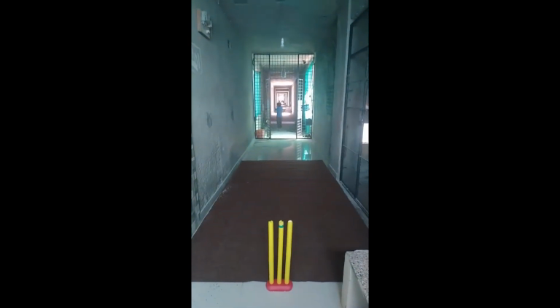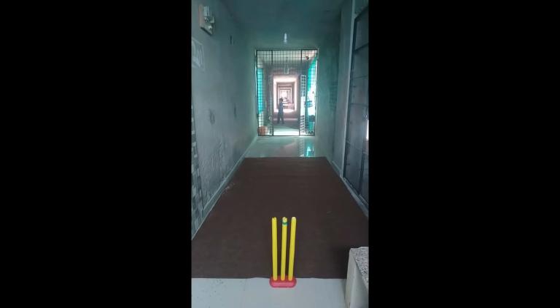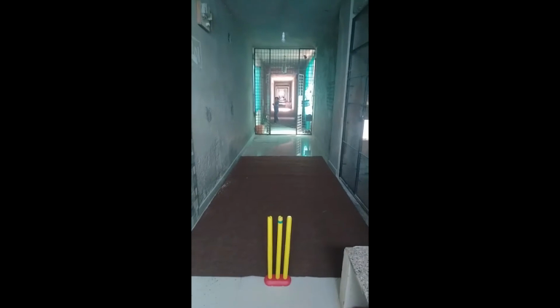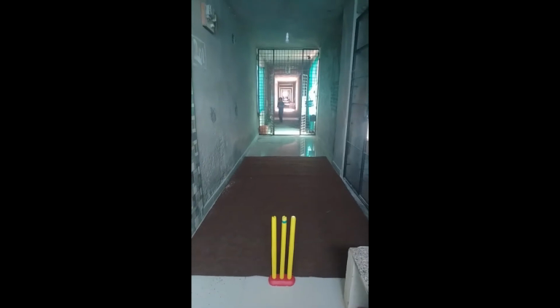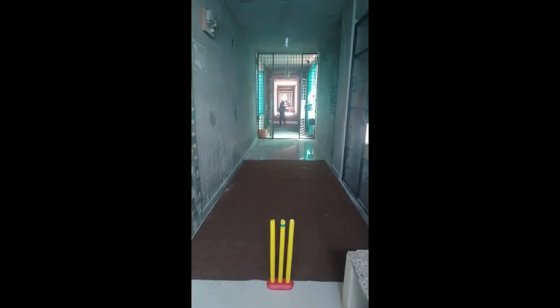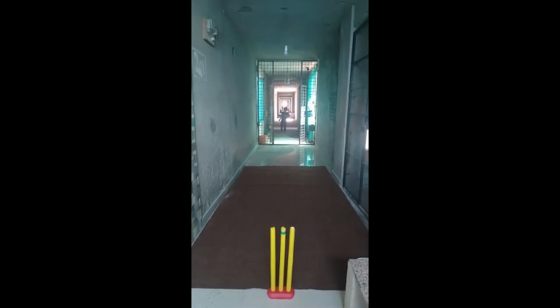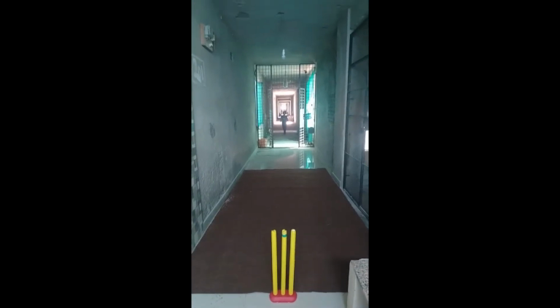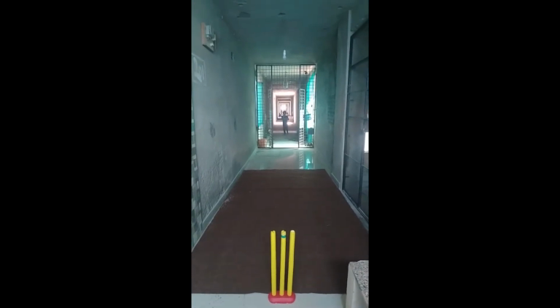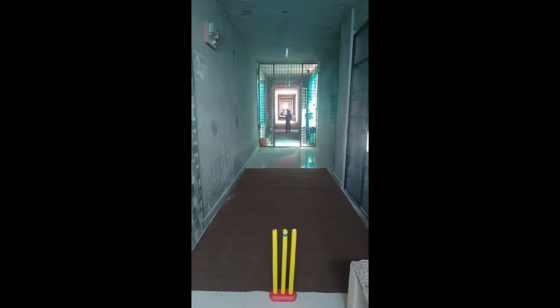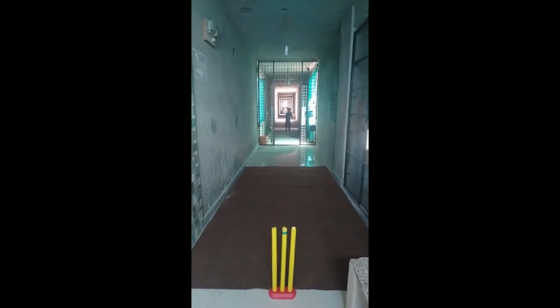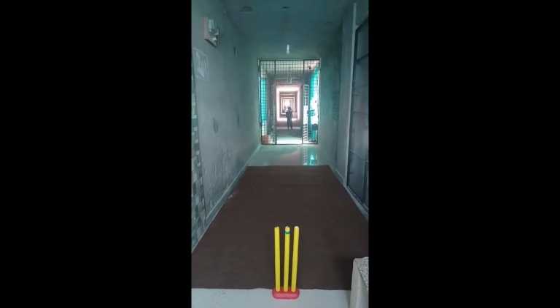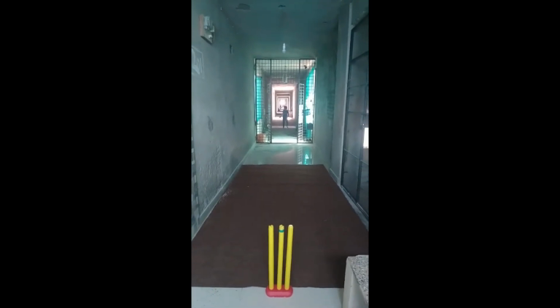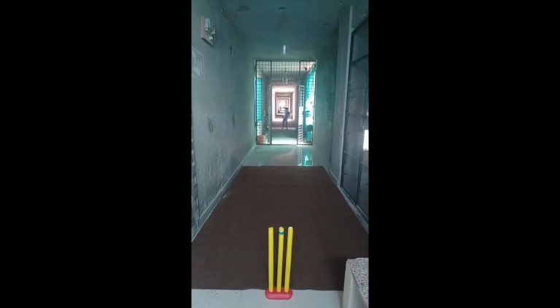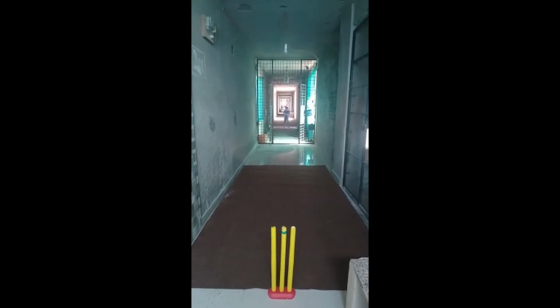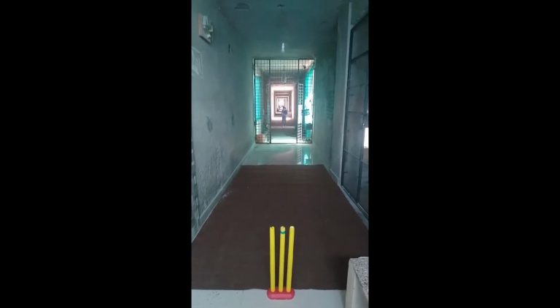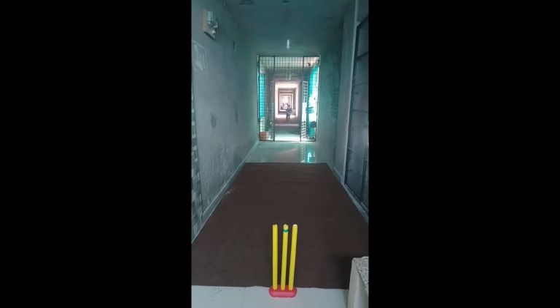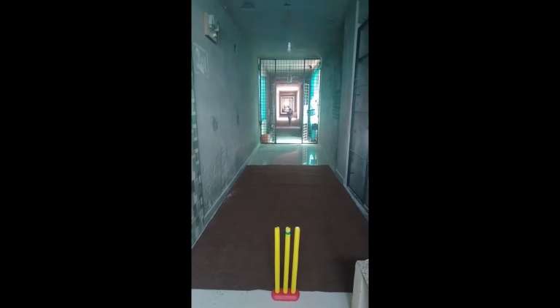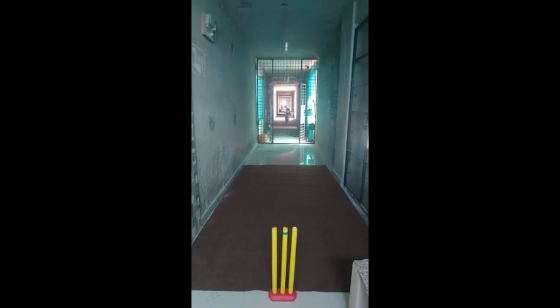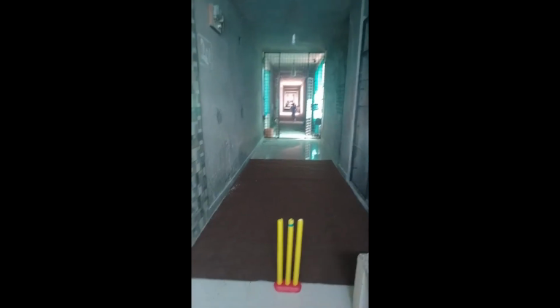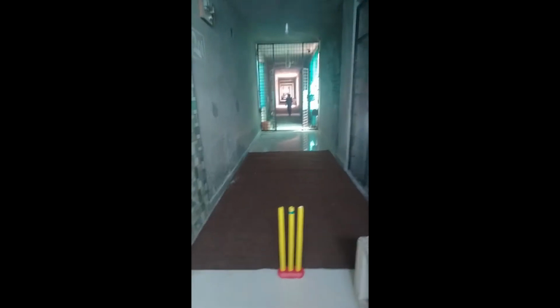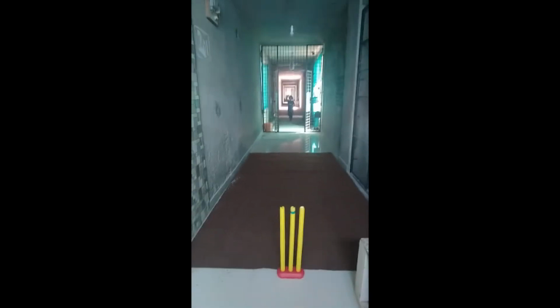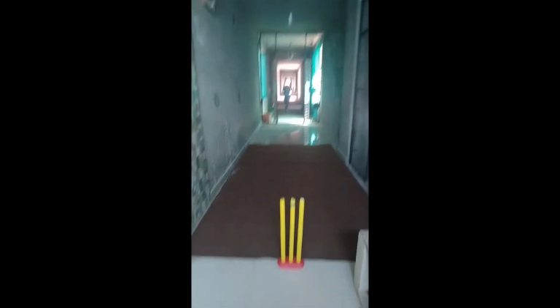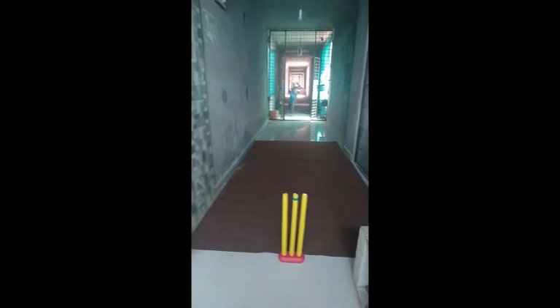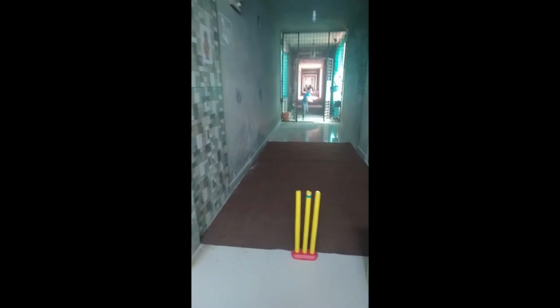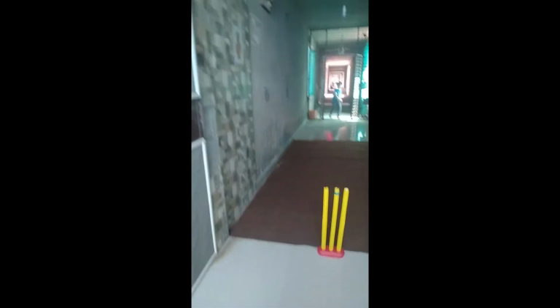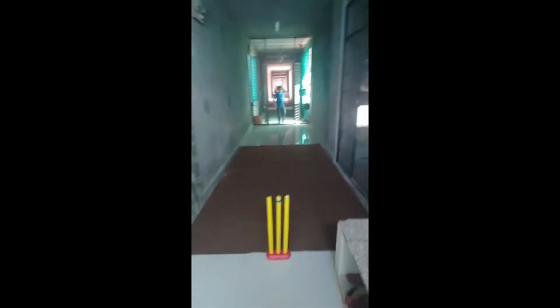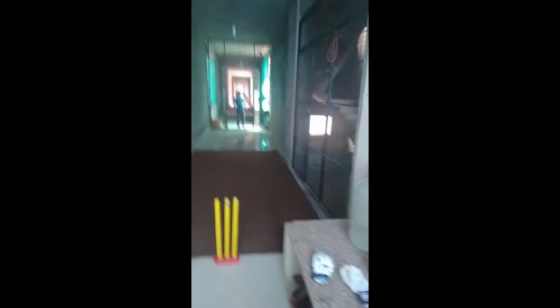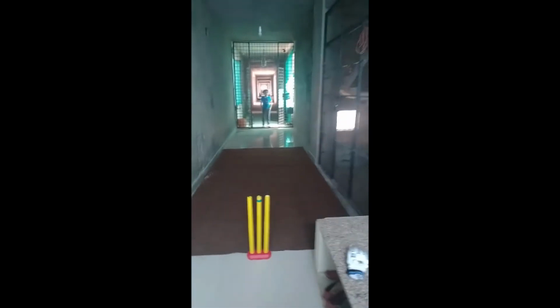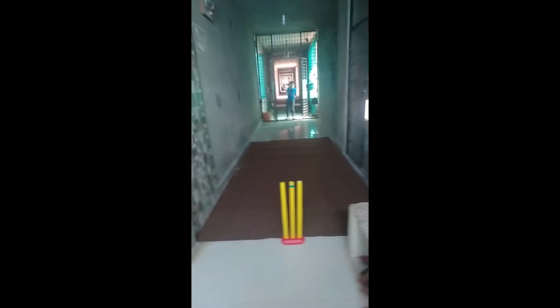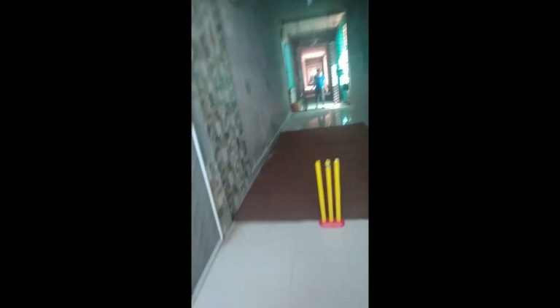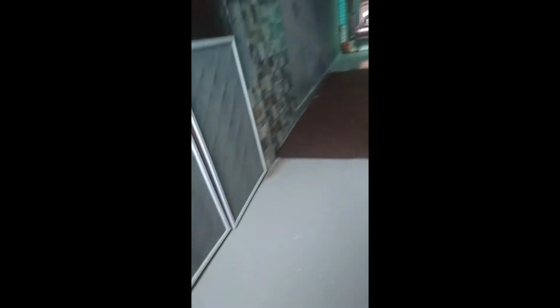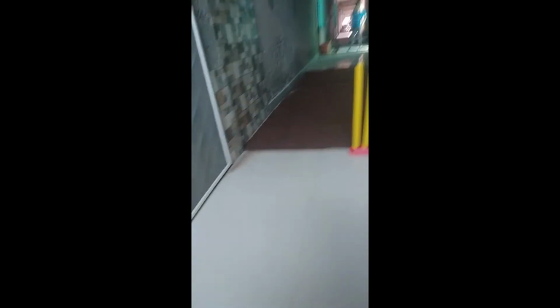The first ball I am going to bowl is the pace ball. That's the first ball.